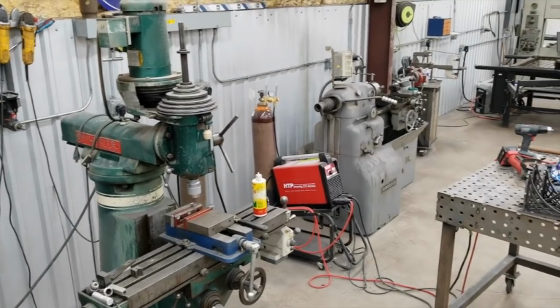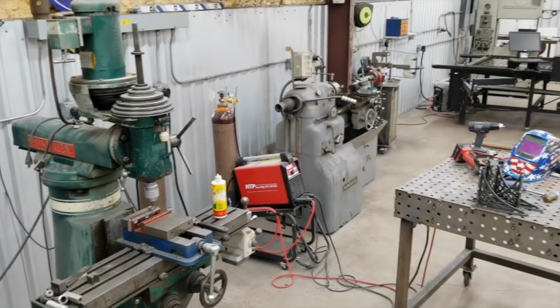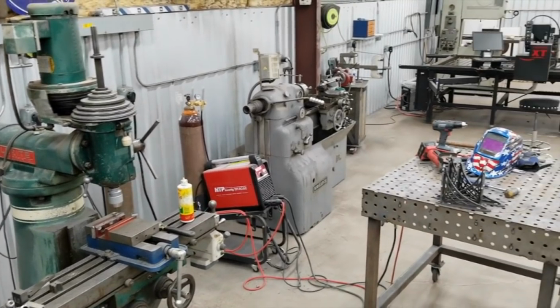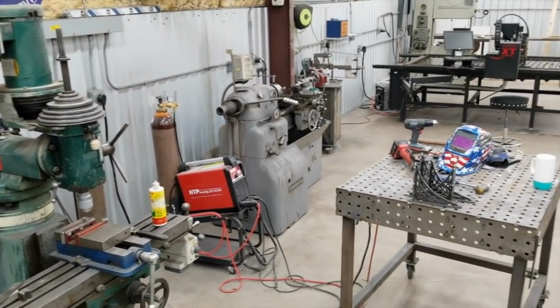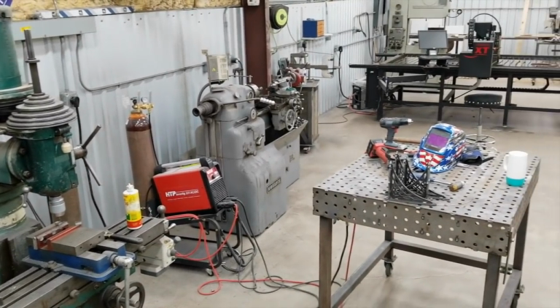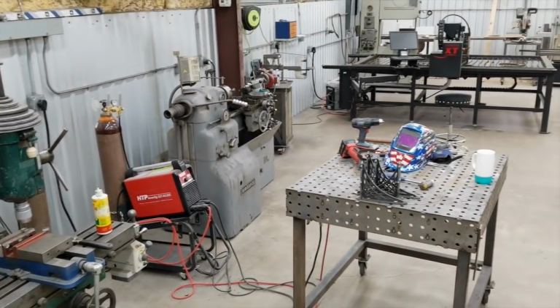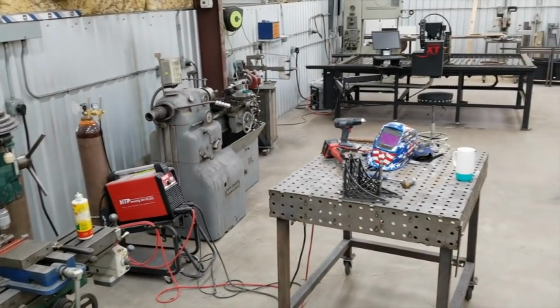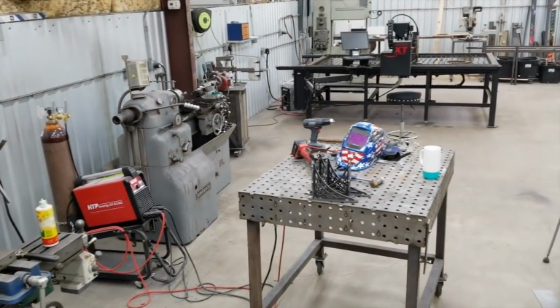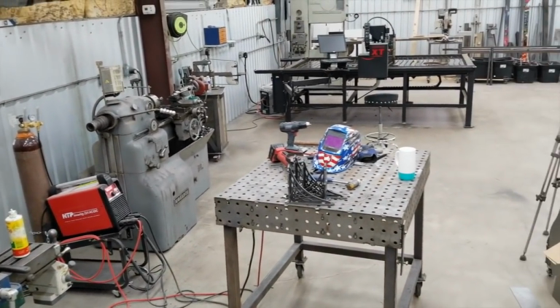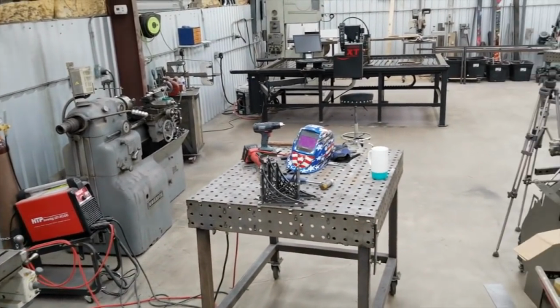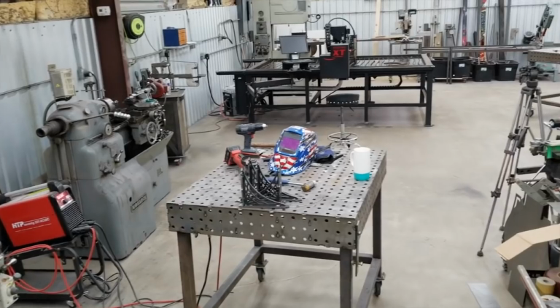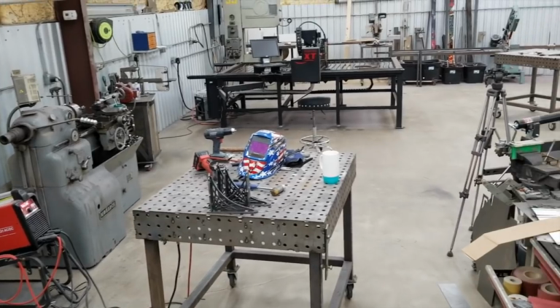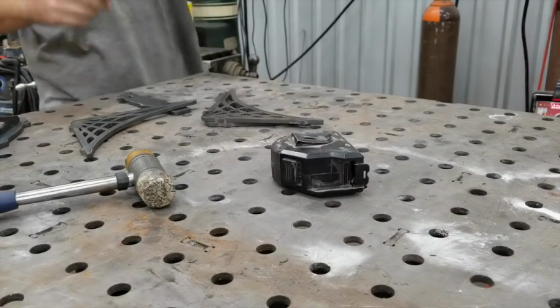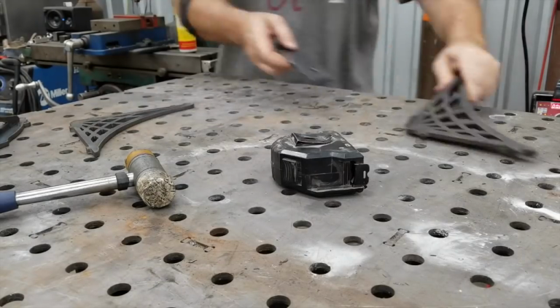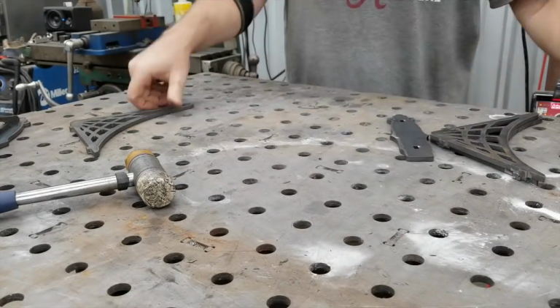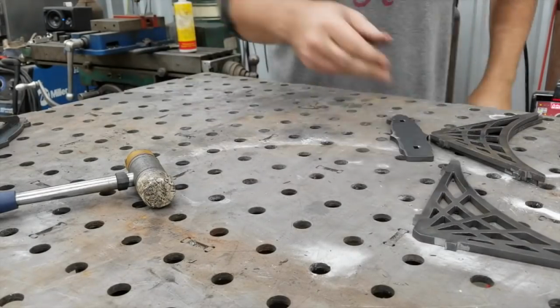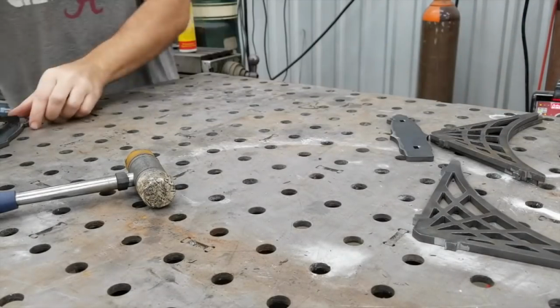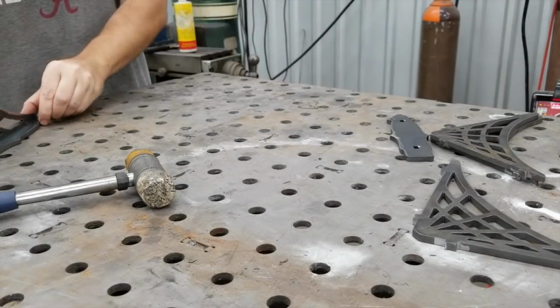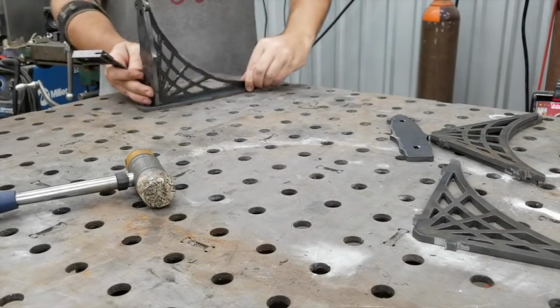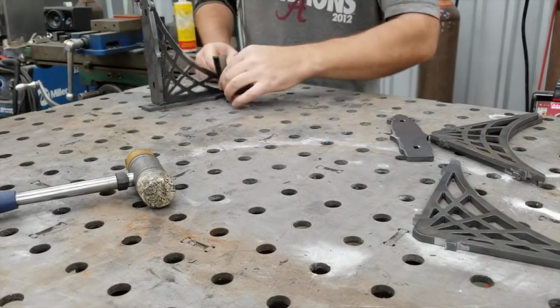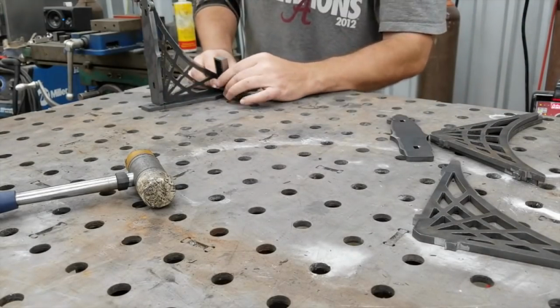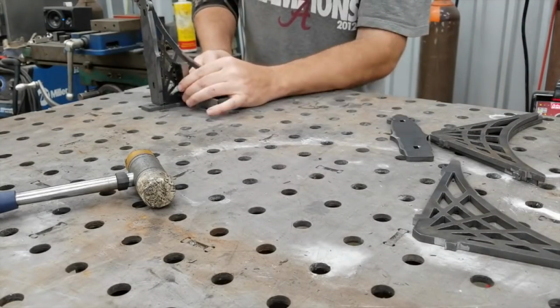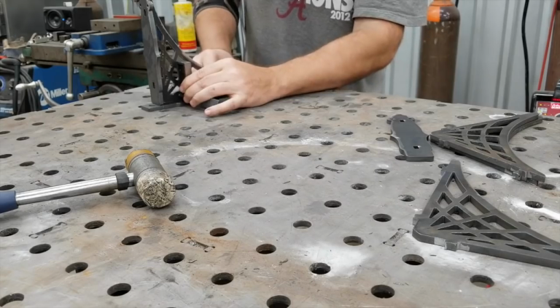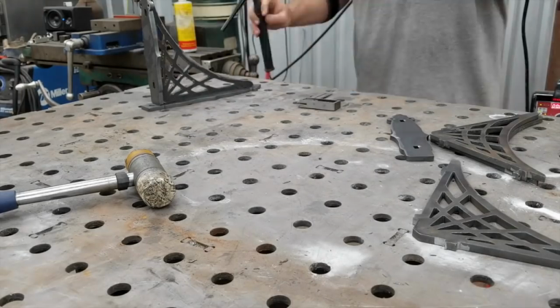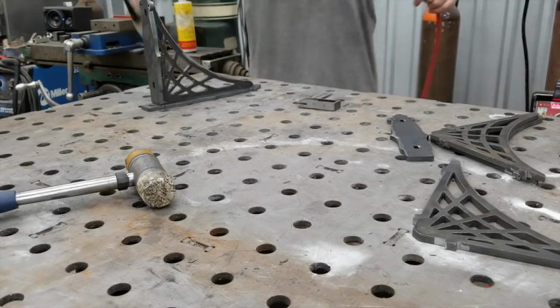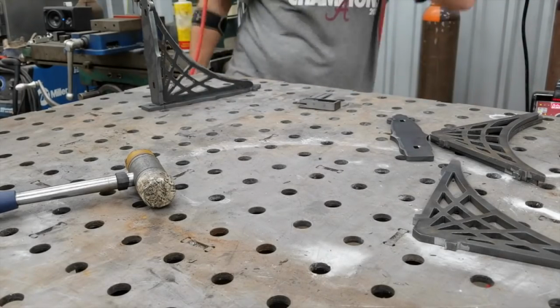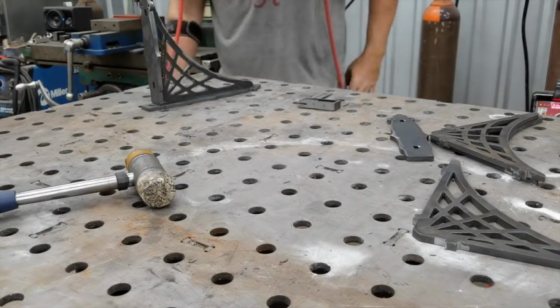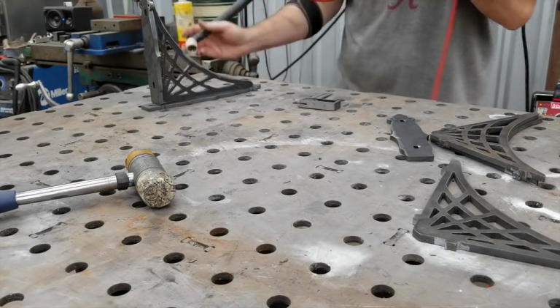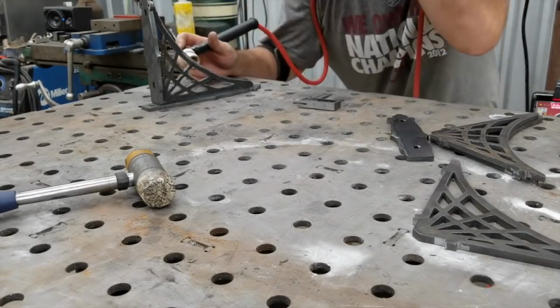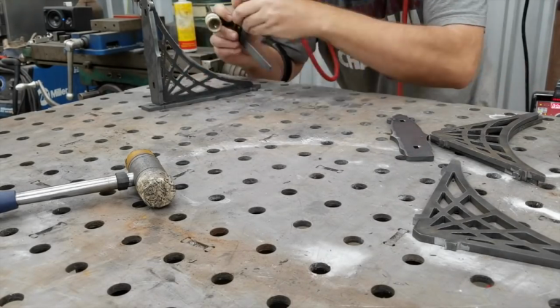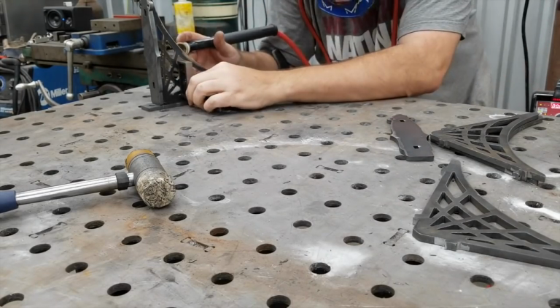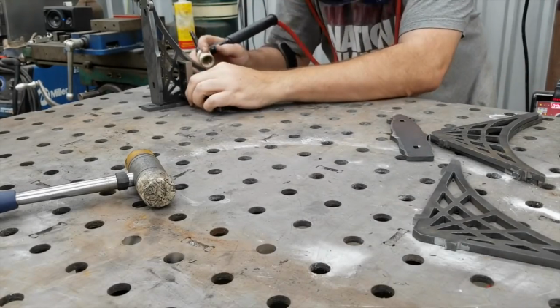Hey, what's up guys, welcome back to the Ramsey Custom Shop. This is Gary and just a quick little video for you guys here on this one — I'm gonna do a voiceover on it.